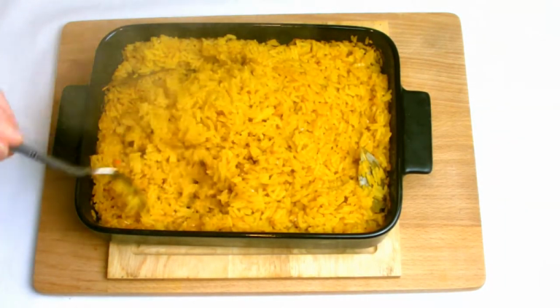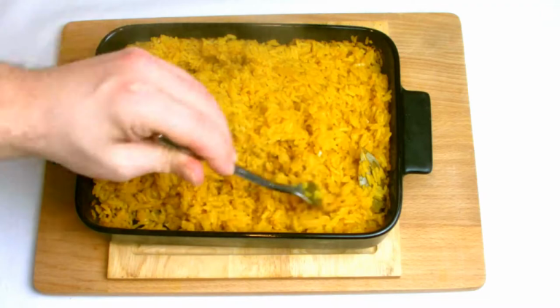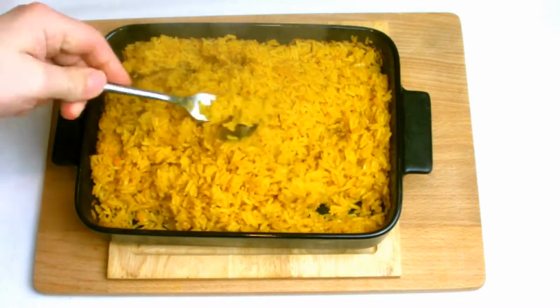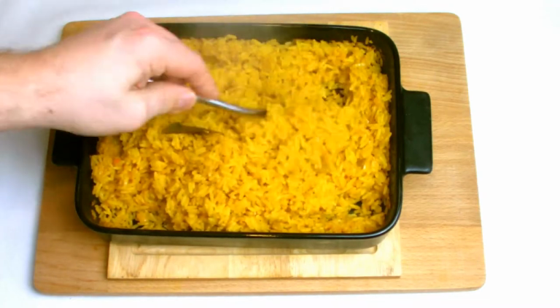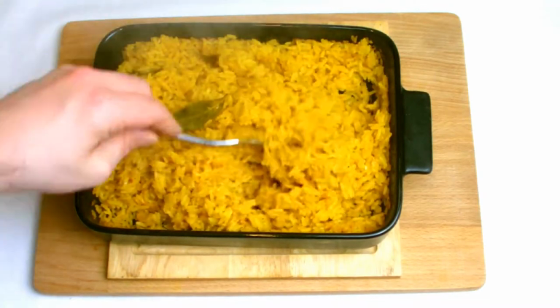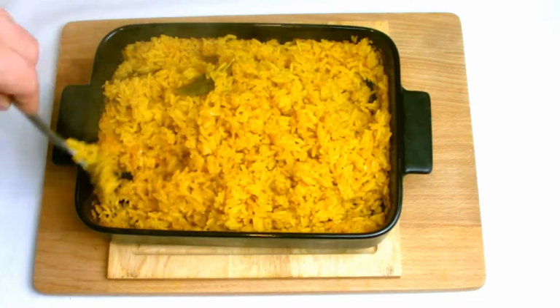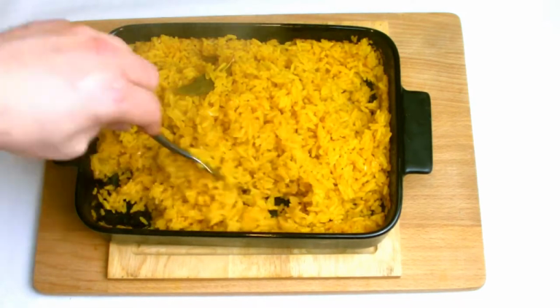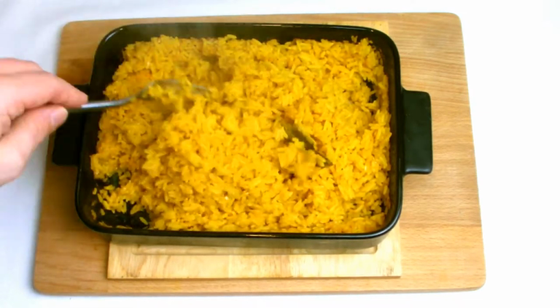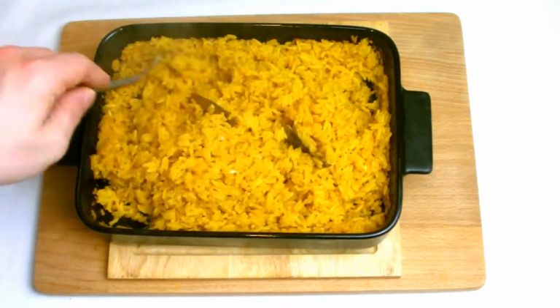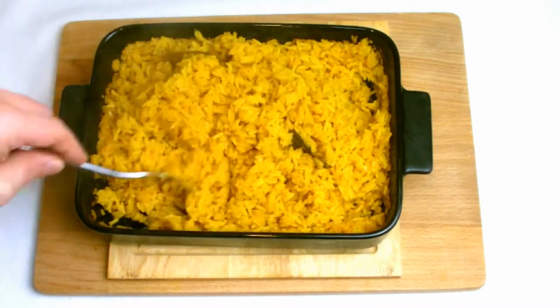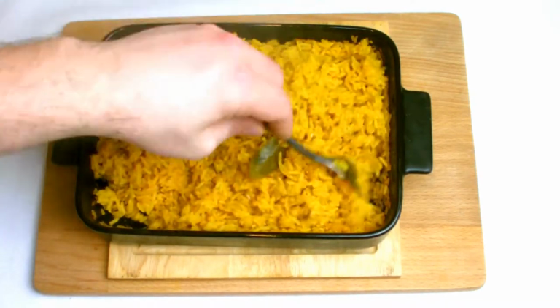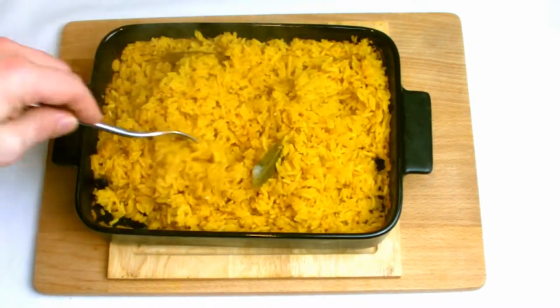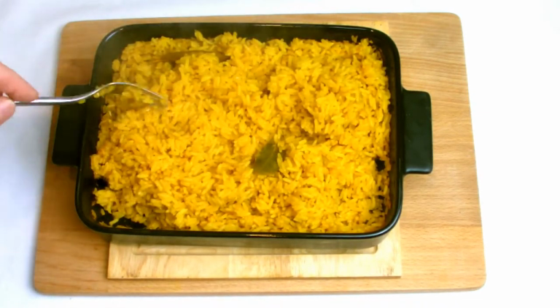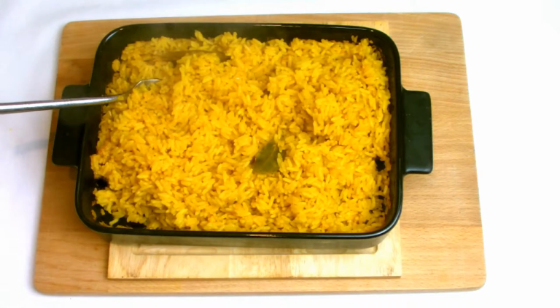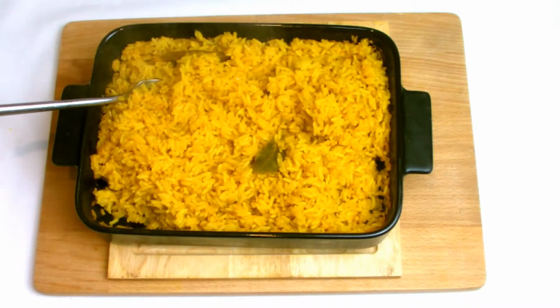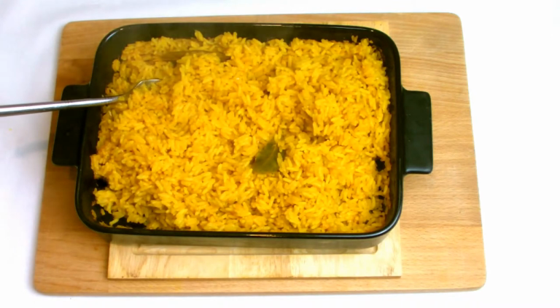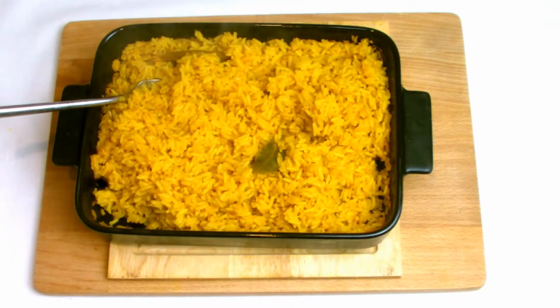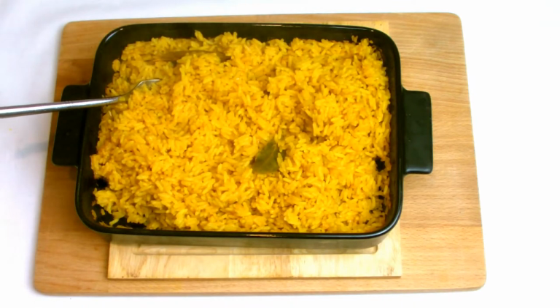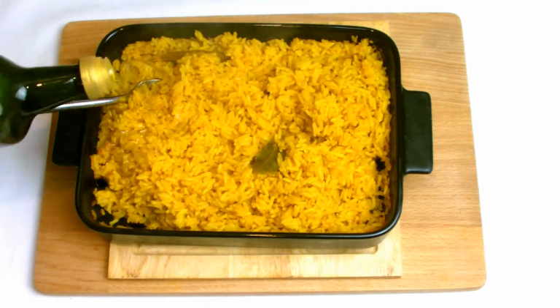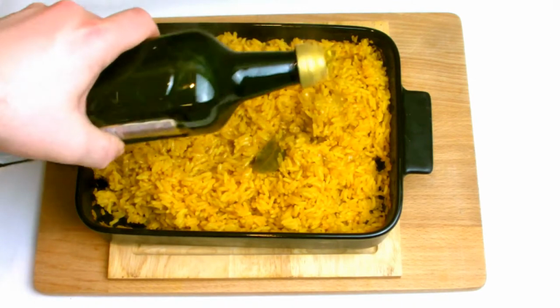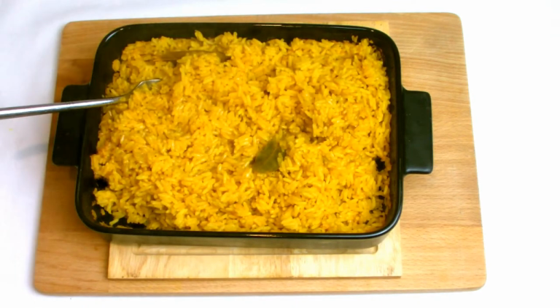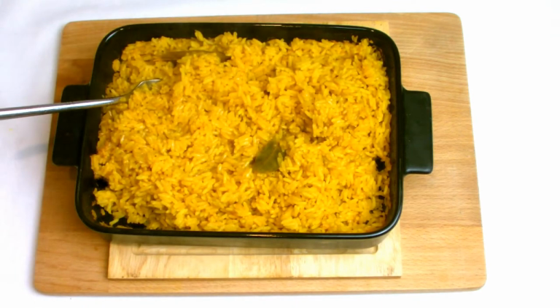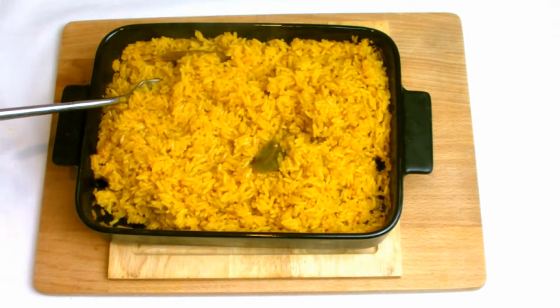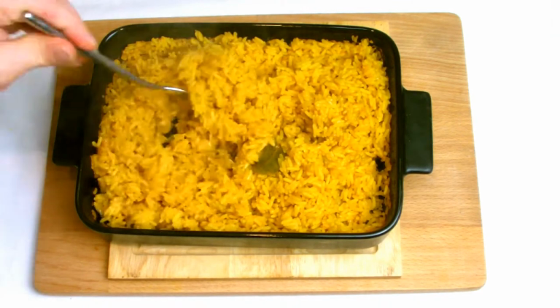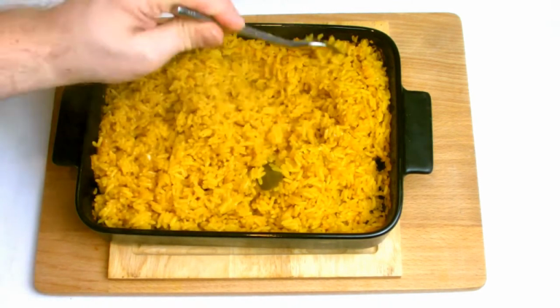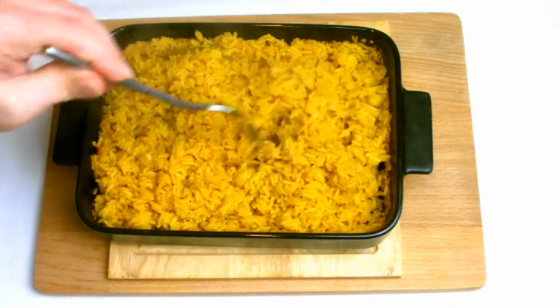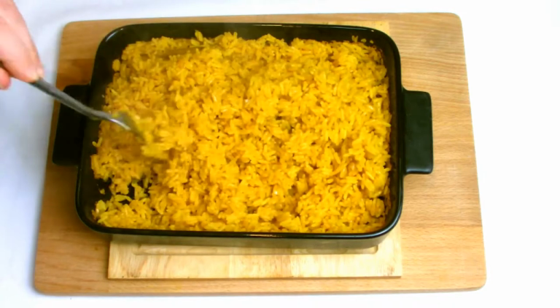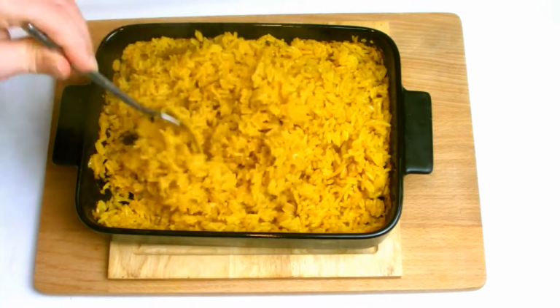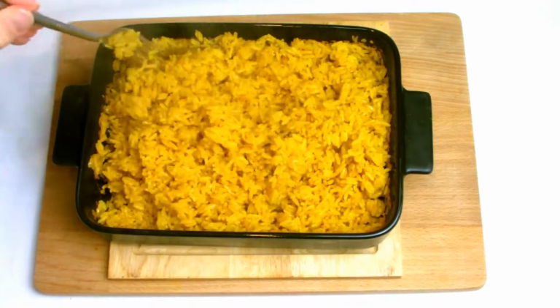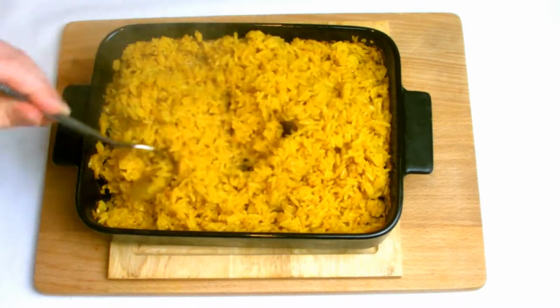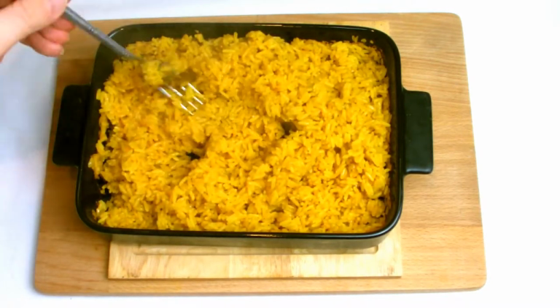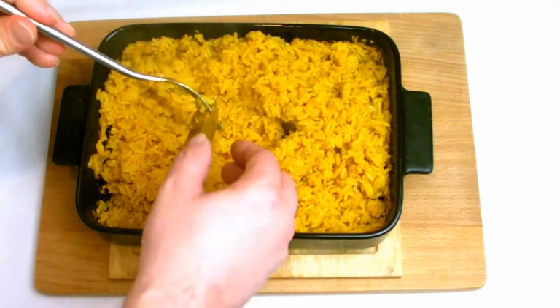After 10 minutes, check again. If all the water has been absorbed, give the rice a fluff with a fork and then give it a very light coating with olive oil, just to give the rice a helping hand to make it break apart and prevent clumping together.